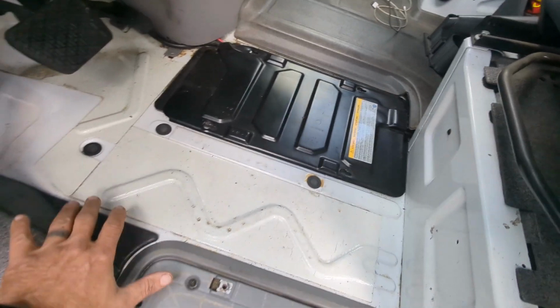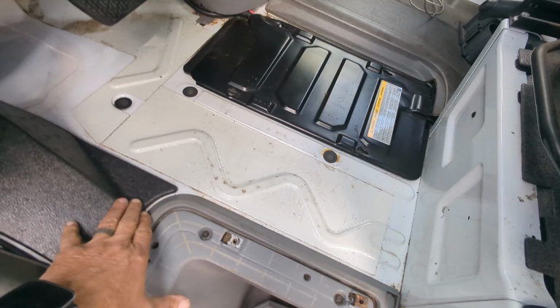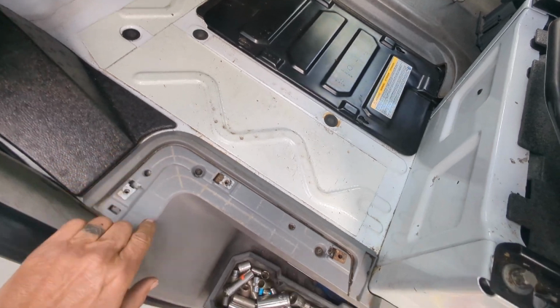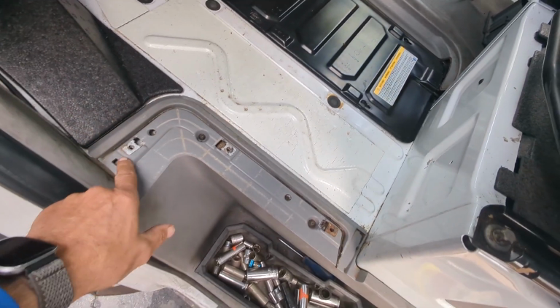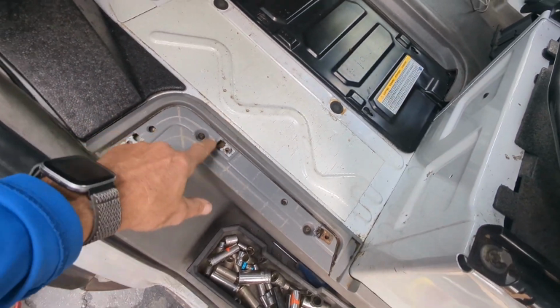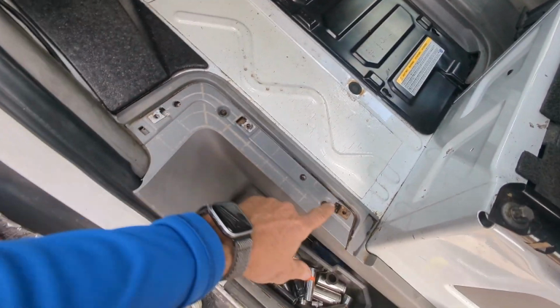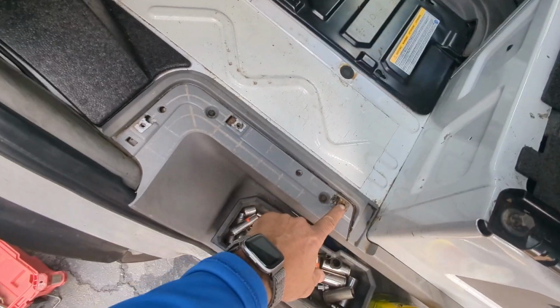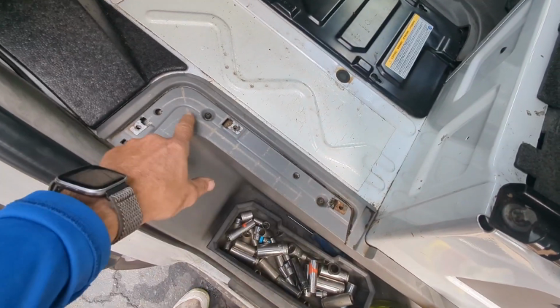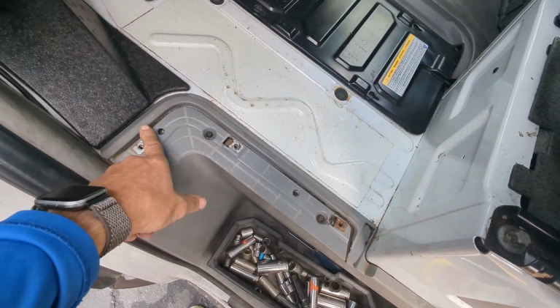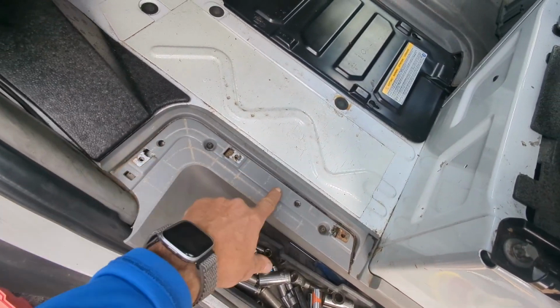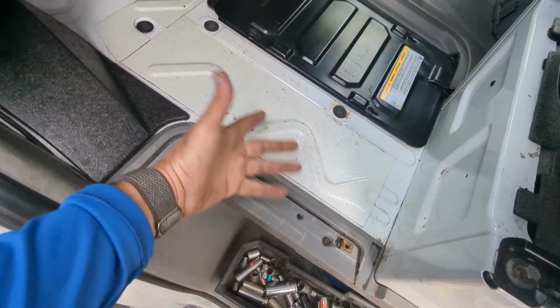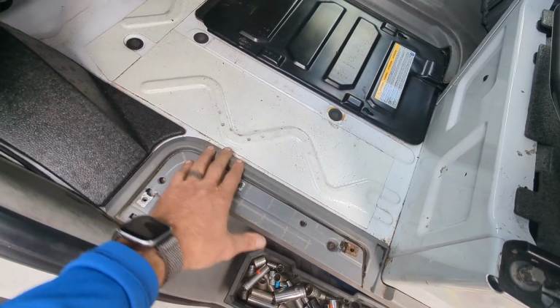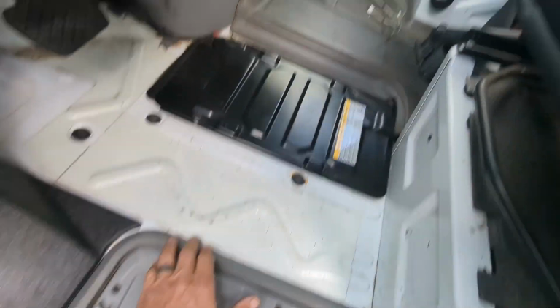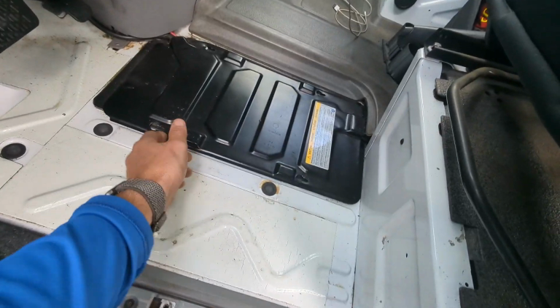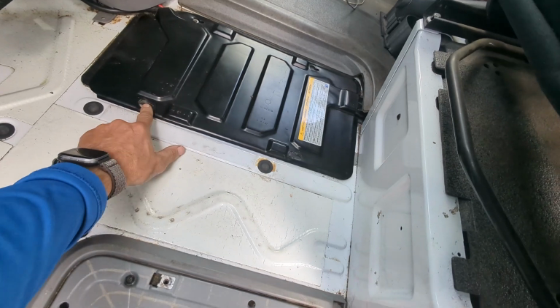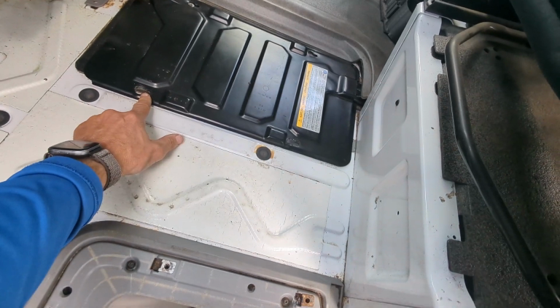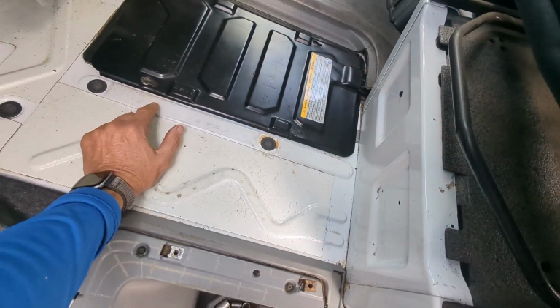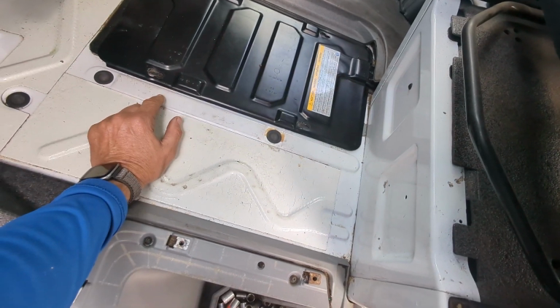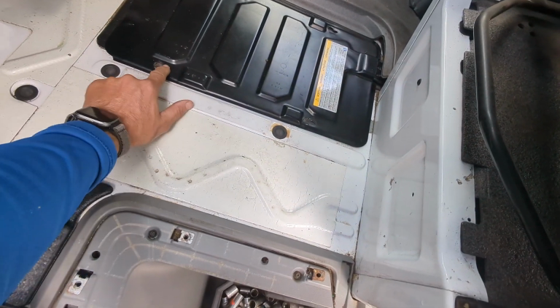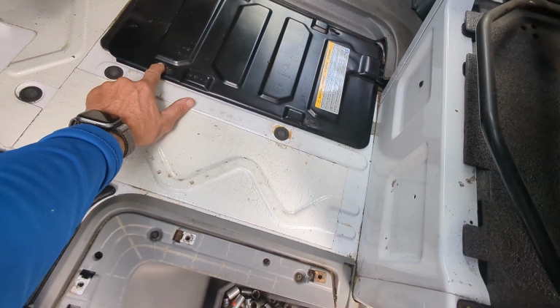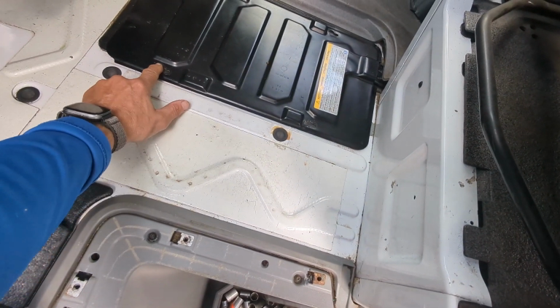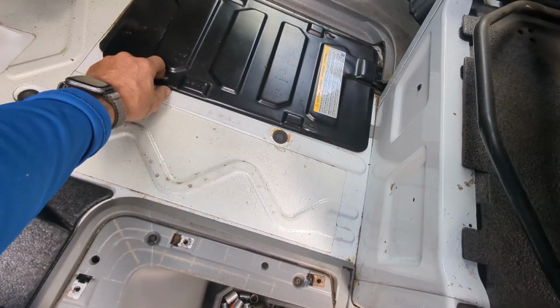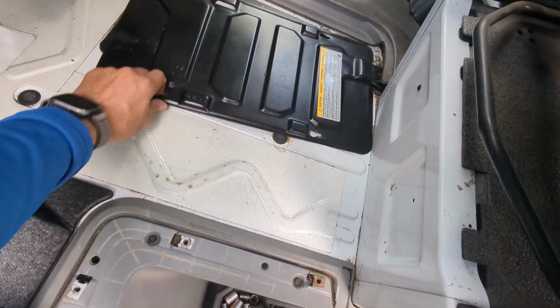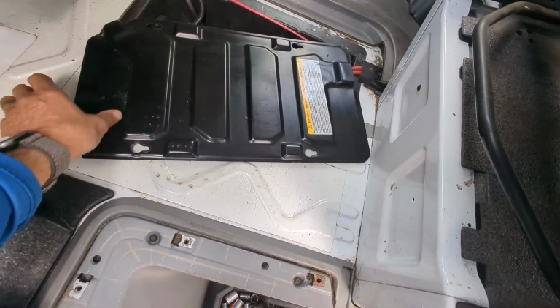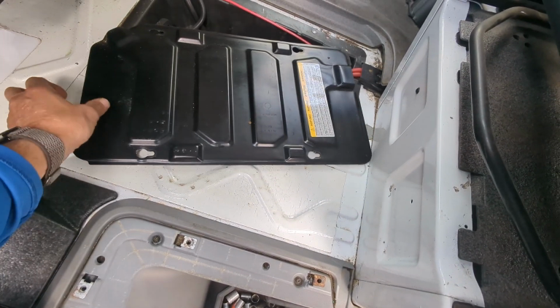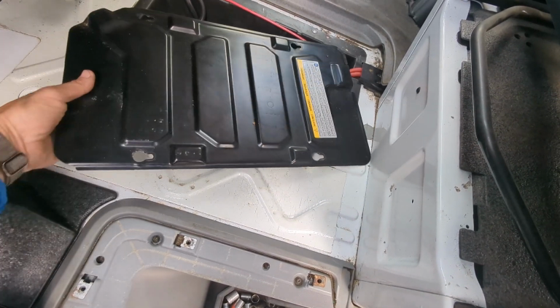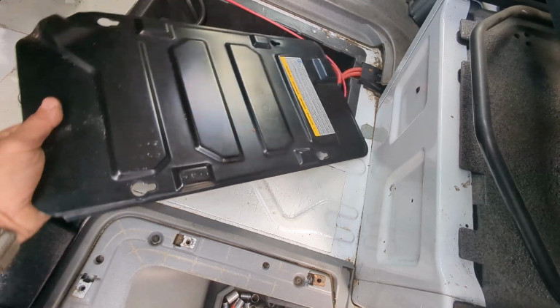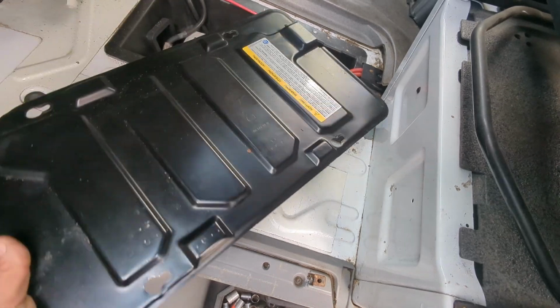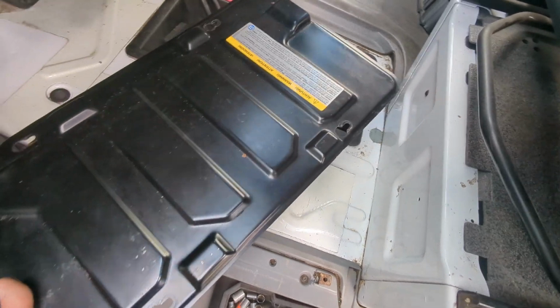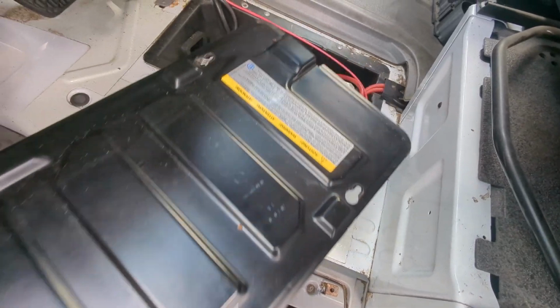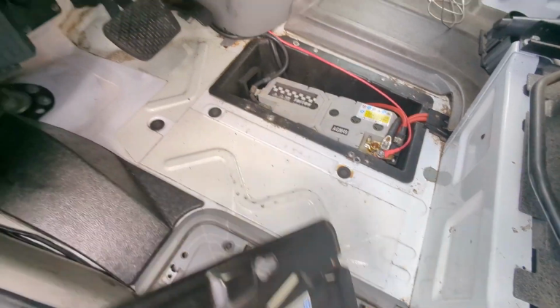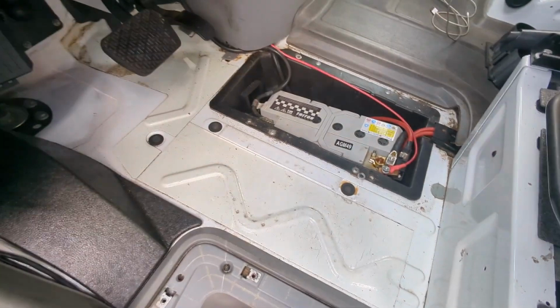You can see we have it all unbuttoned with the three Torx screws taken off. The rubber floor mat comes out, and then you're going to use an M10 socket to get the hardware that keeps this protection plate in place.